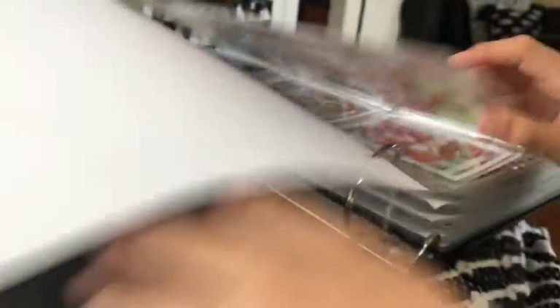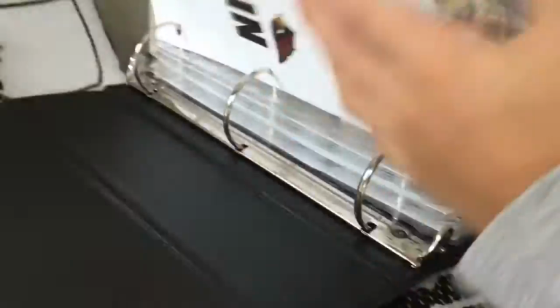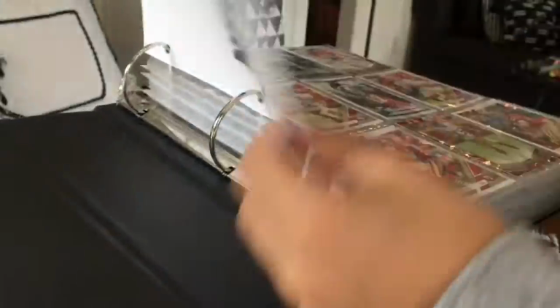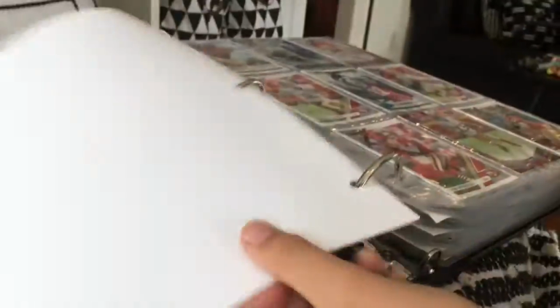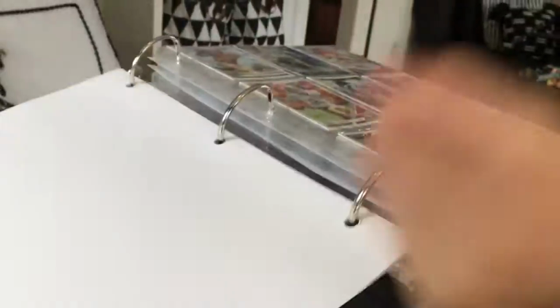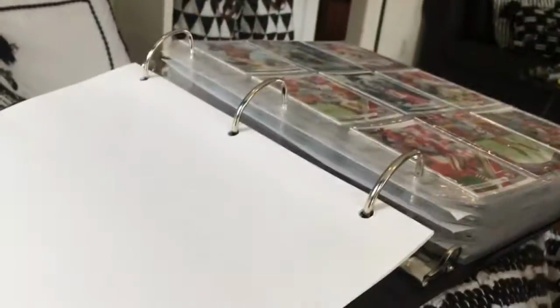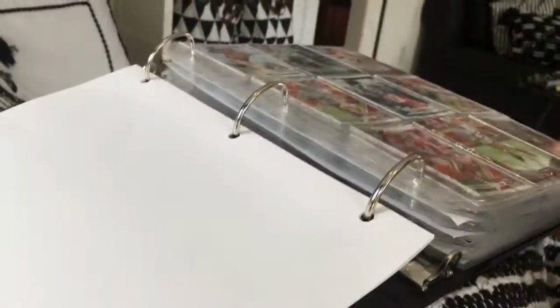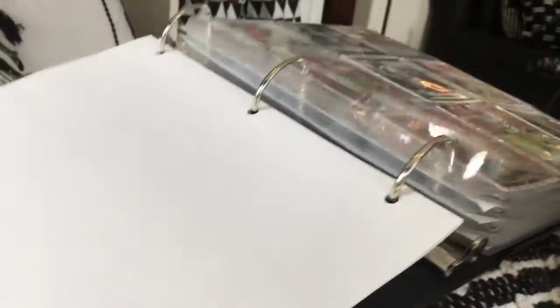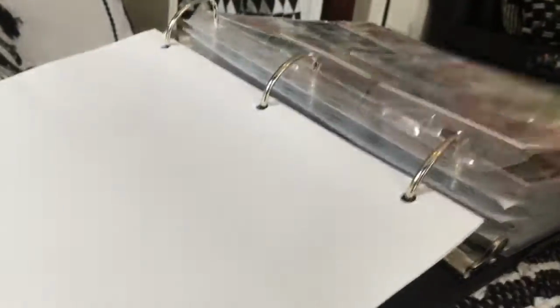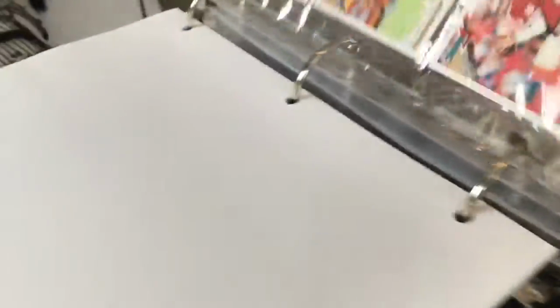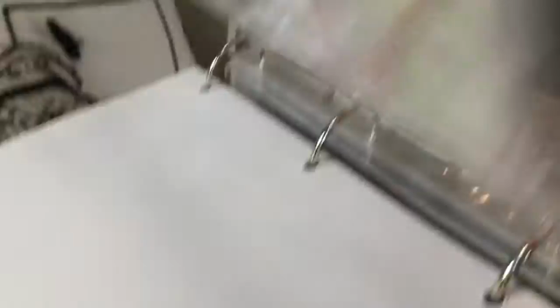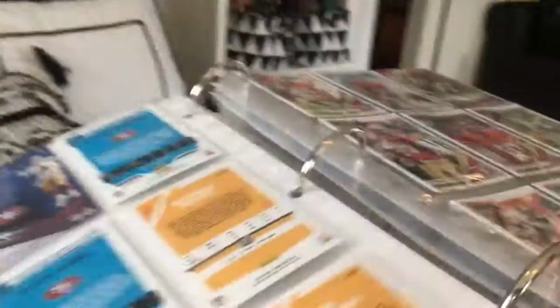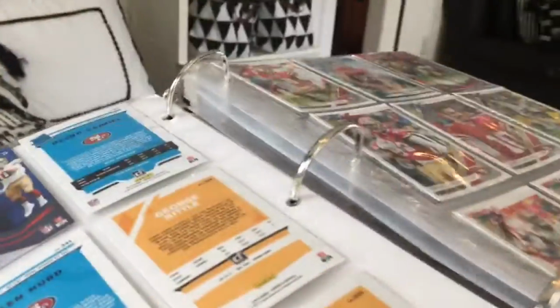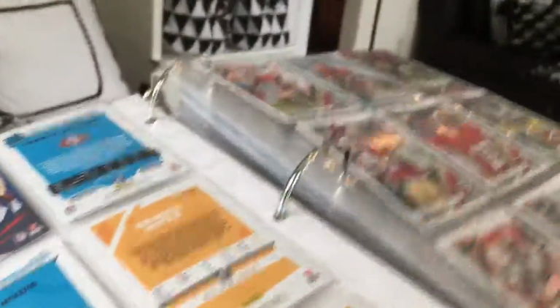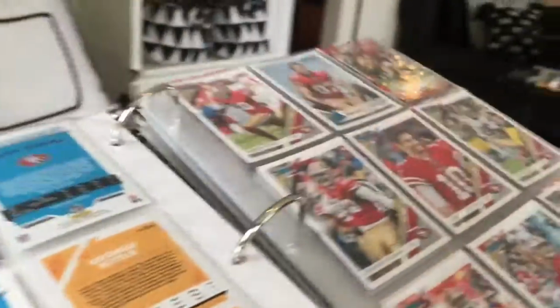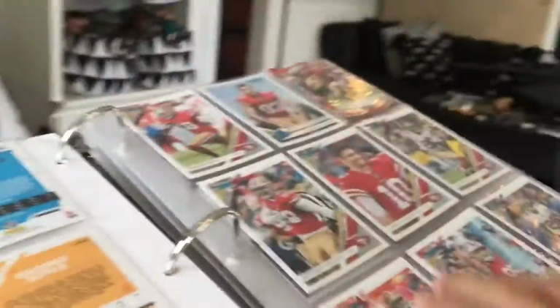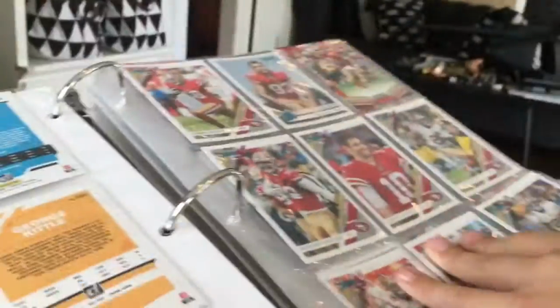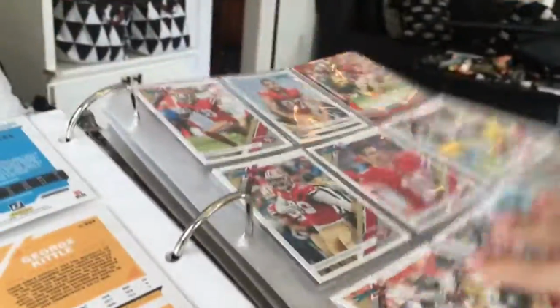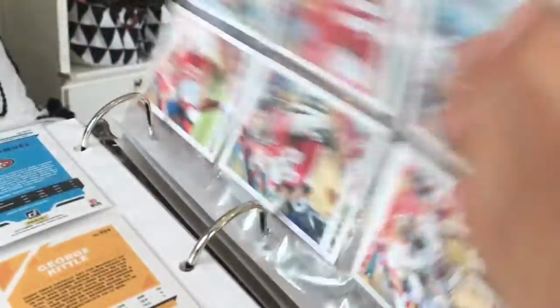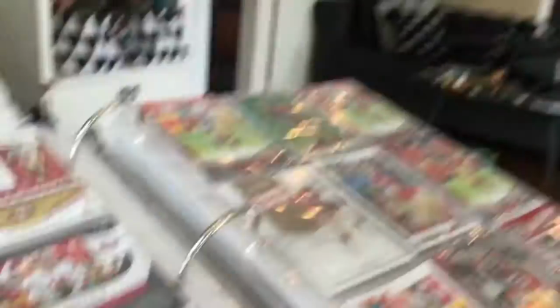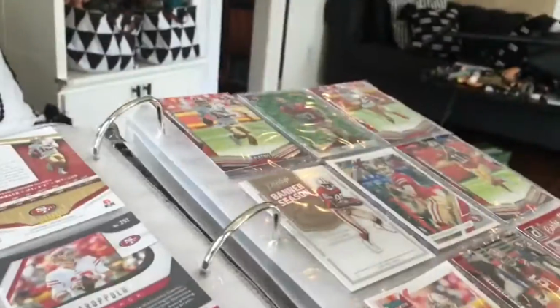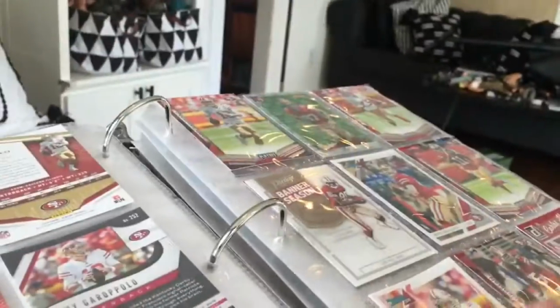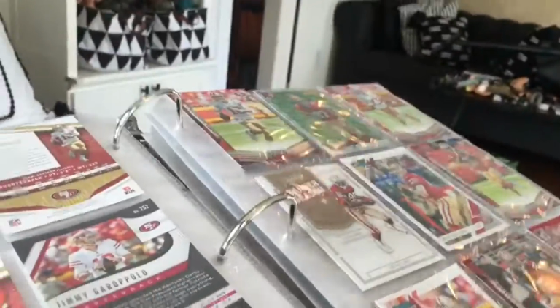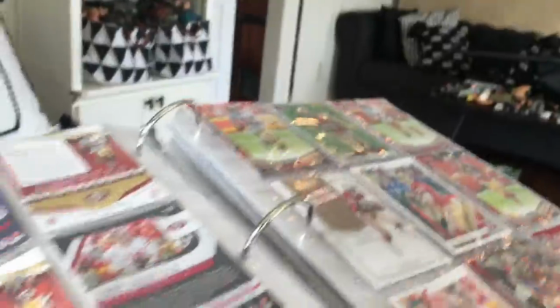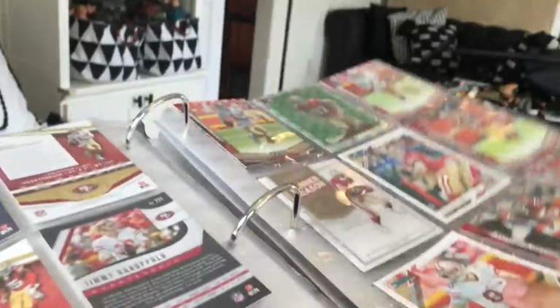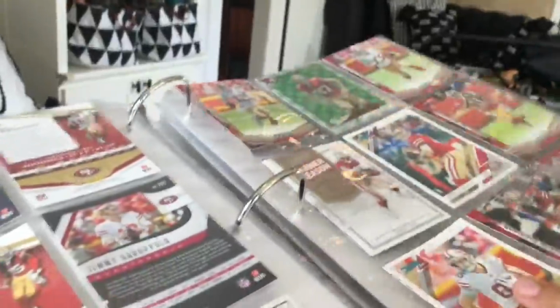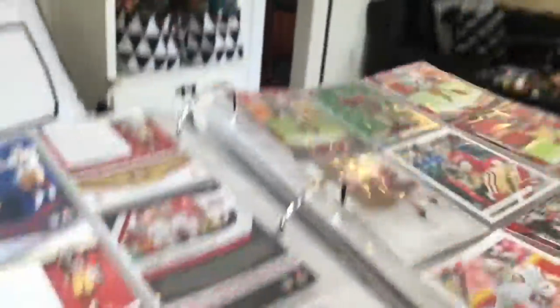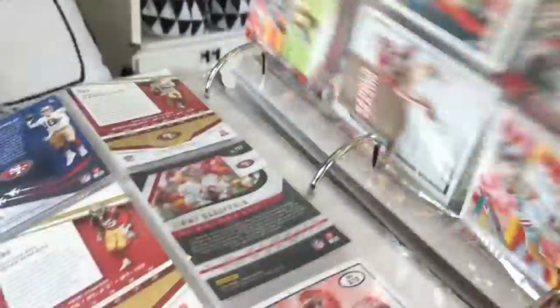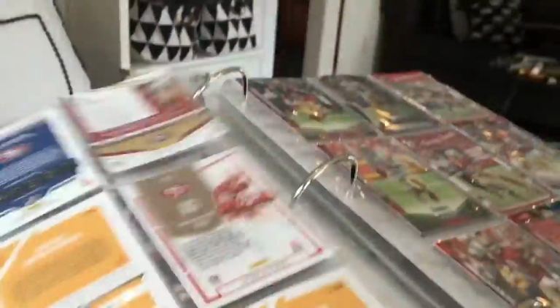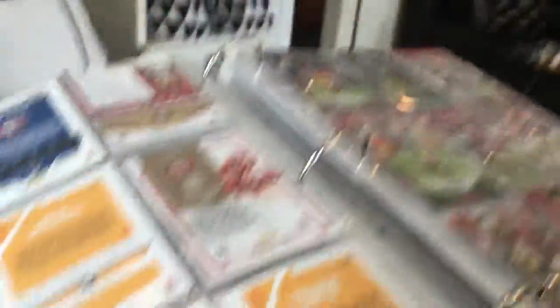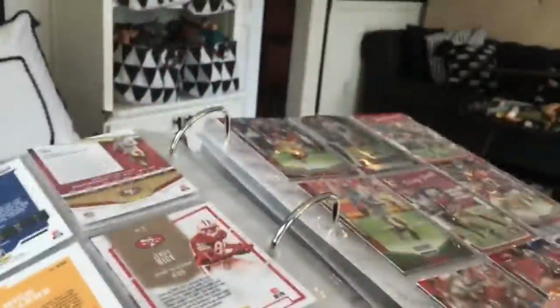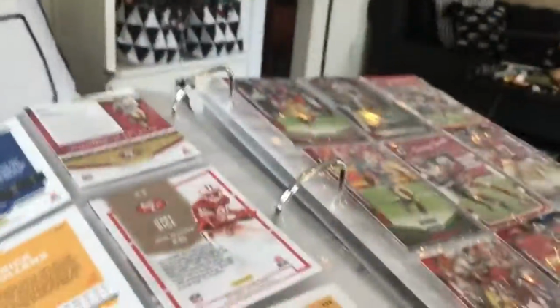I have a lot of 49ers players. I hate the 49ers, but I've got a lot of cards of them.